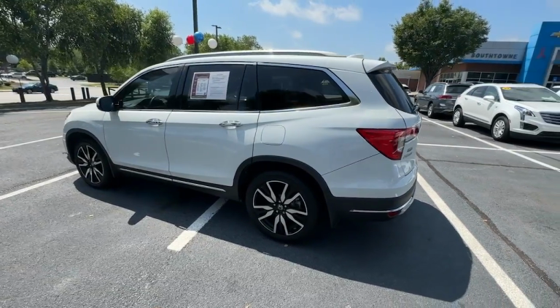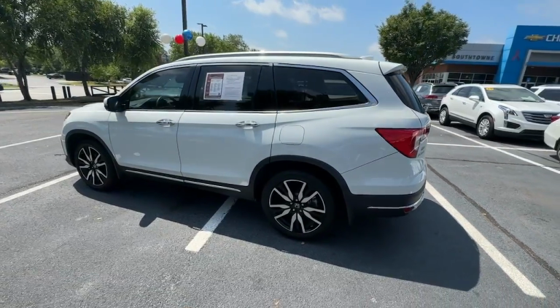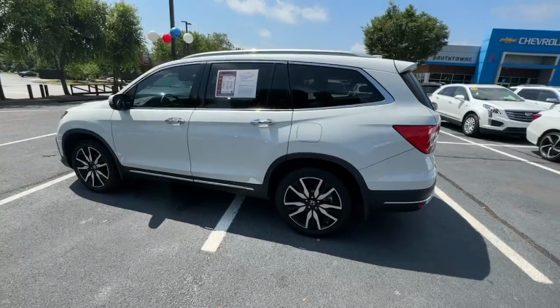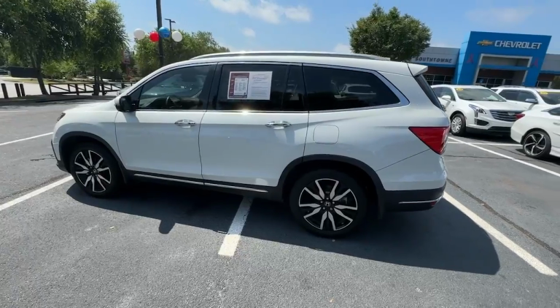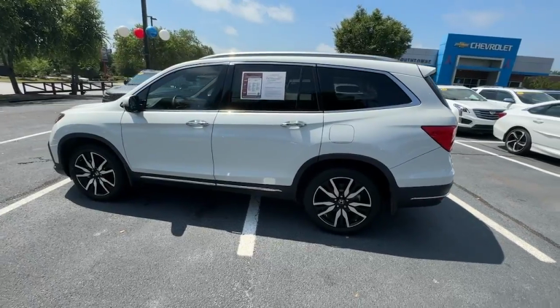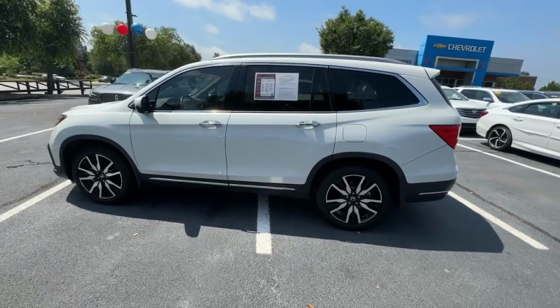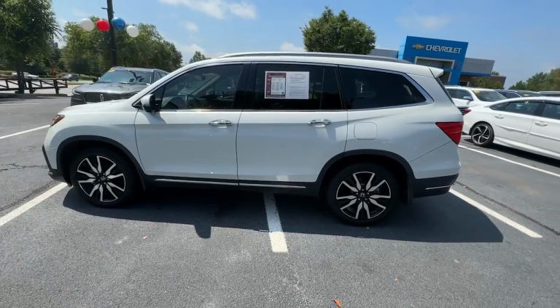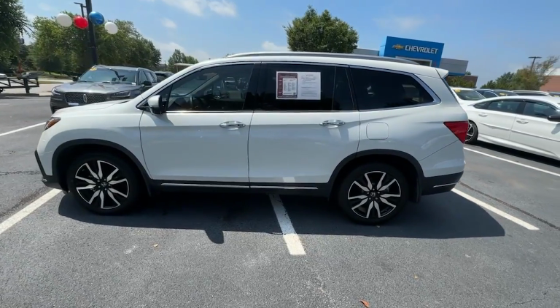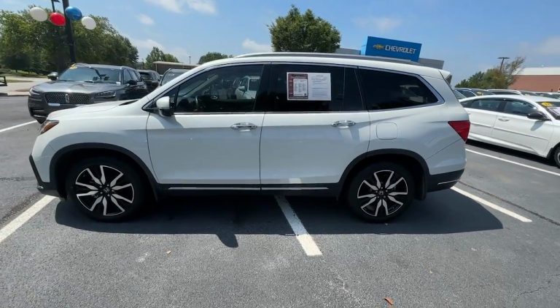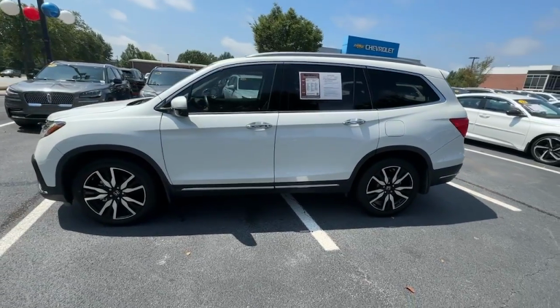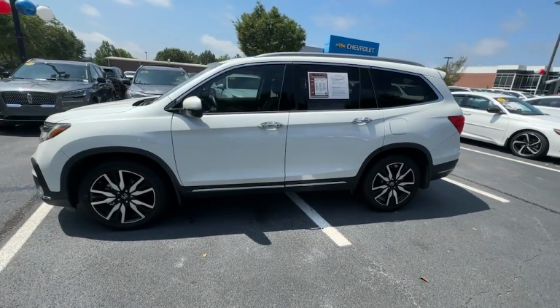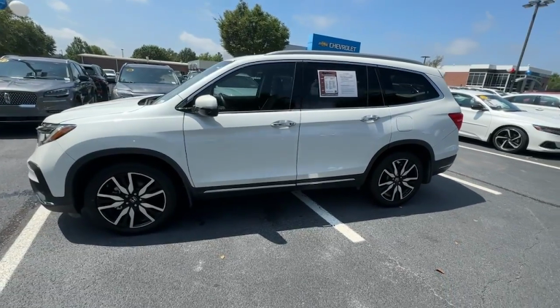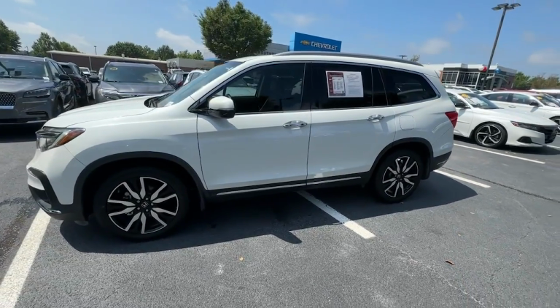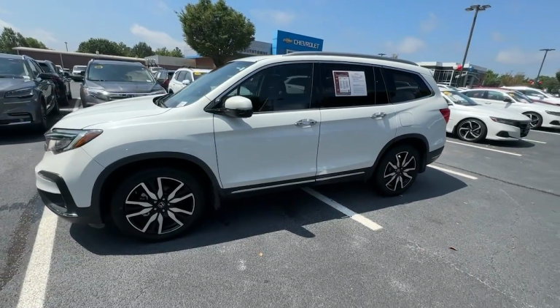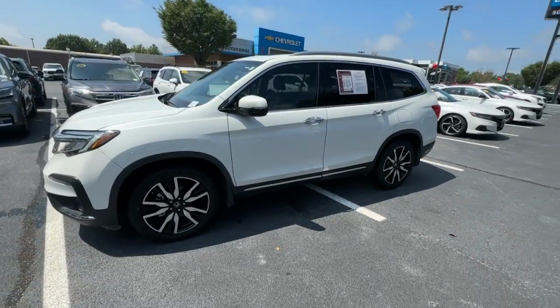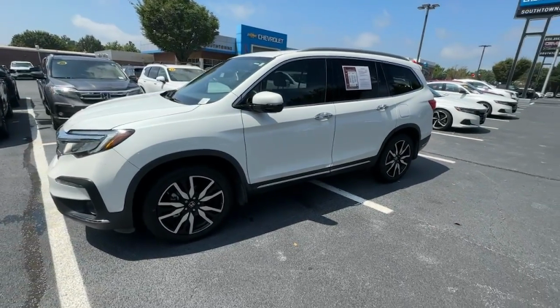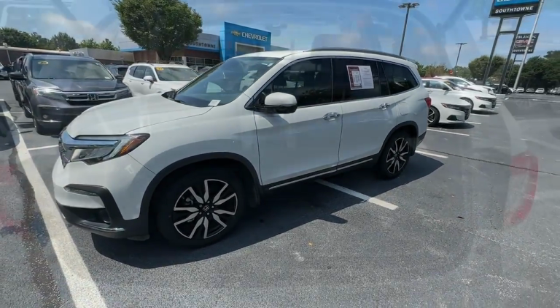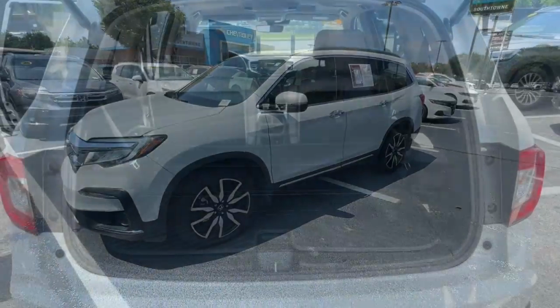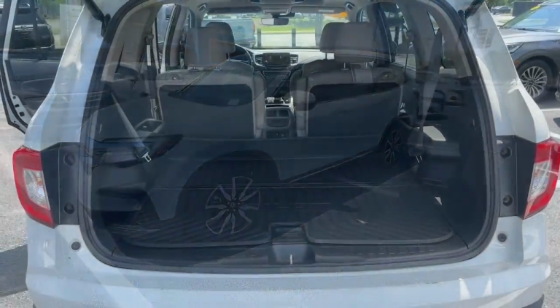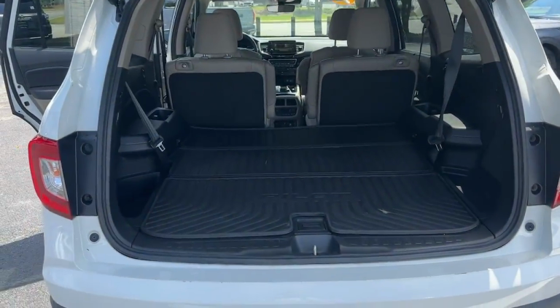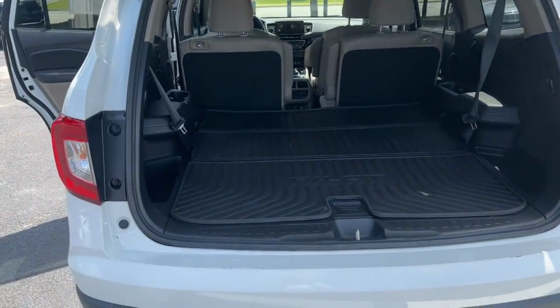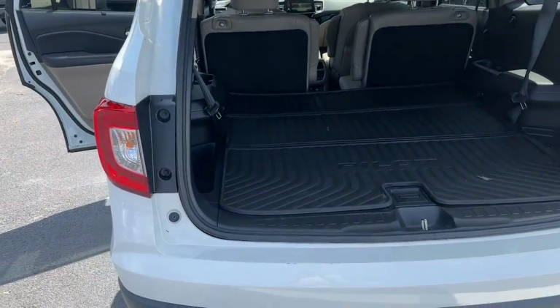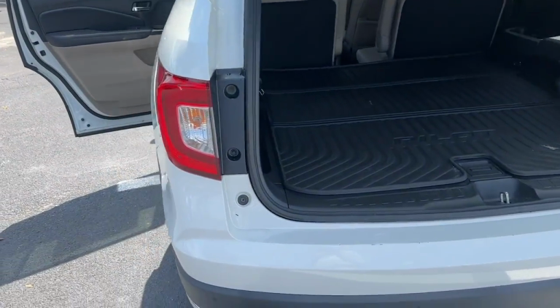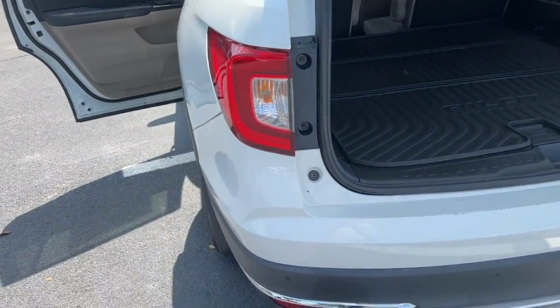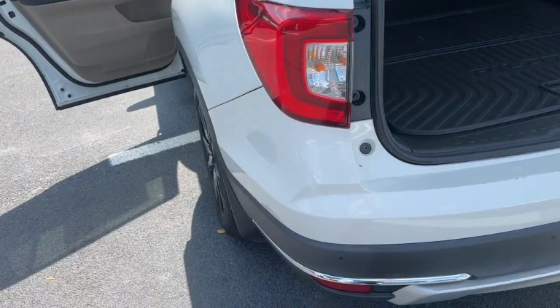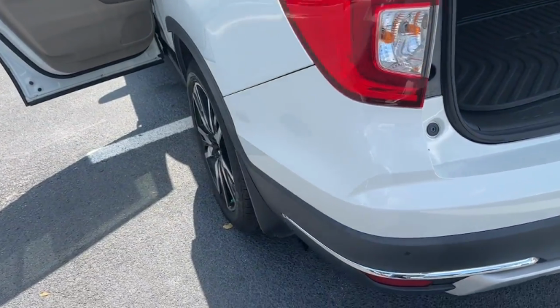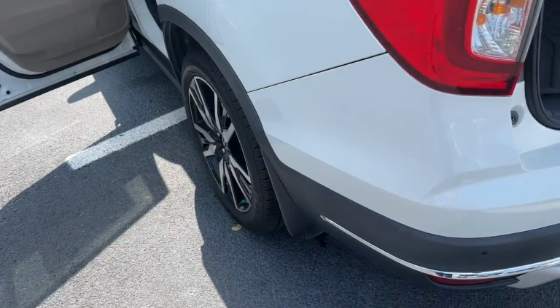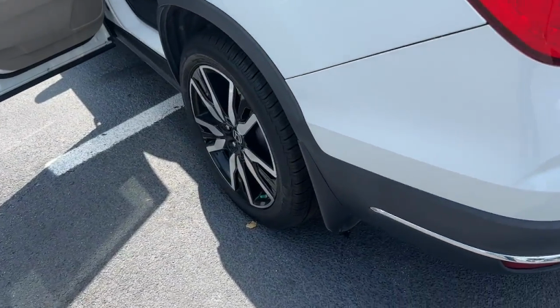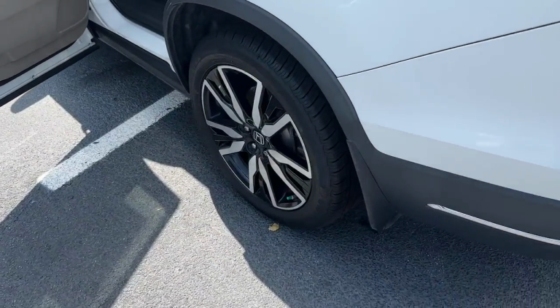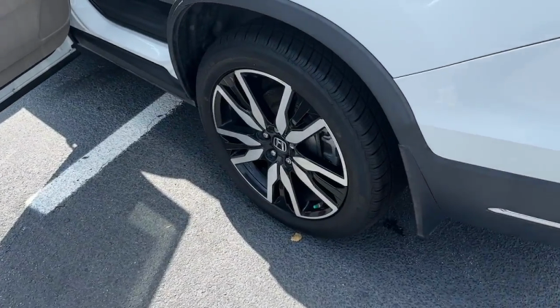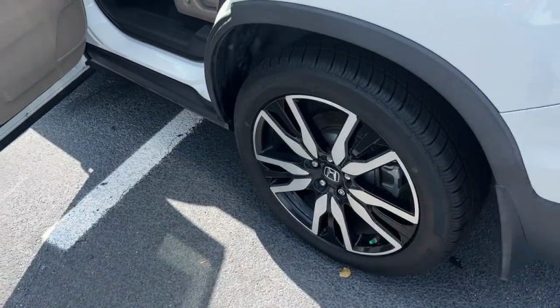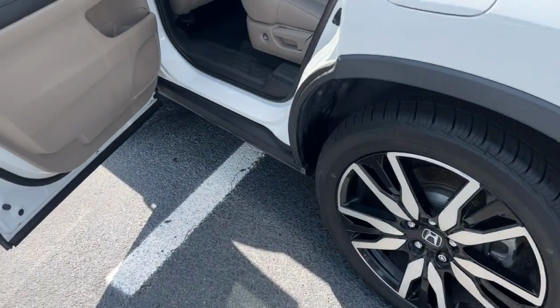These are just some of the great options this vehicle comes with: Apple CarPlay and/or Android Auto, Pre-Collision System, Navigation System, Keyless Entry, and Heated Driver Seat.